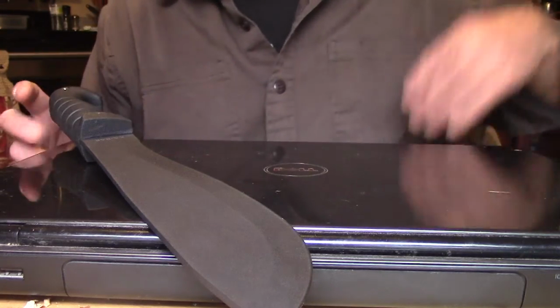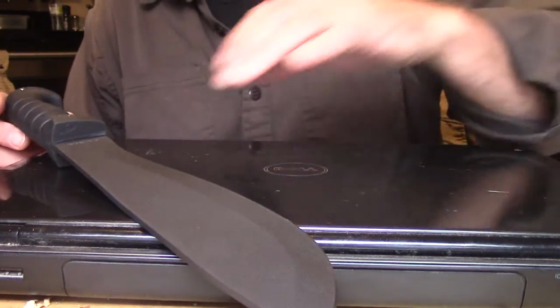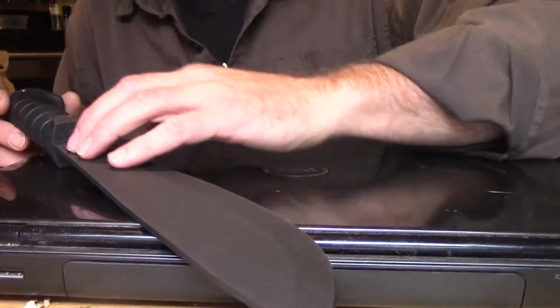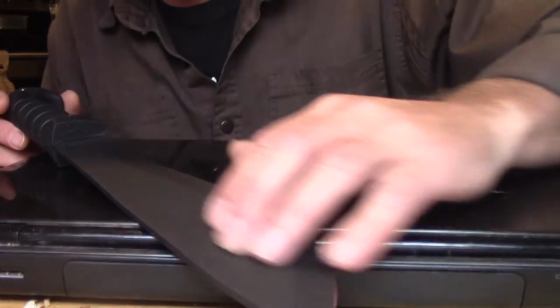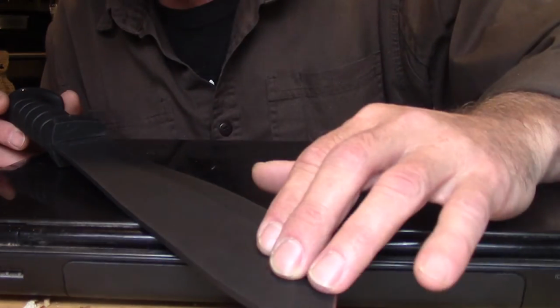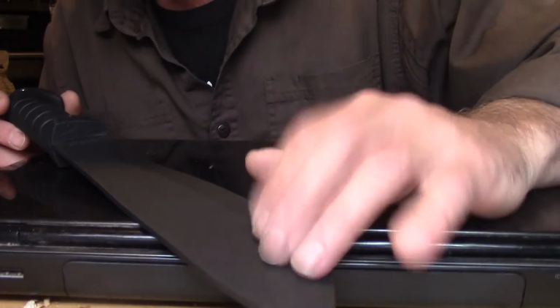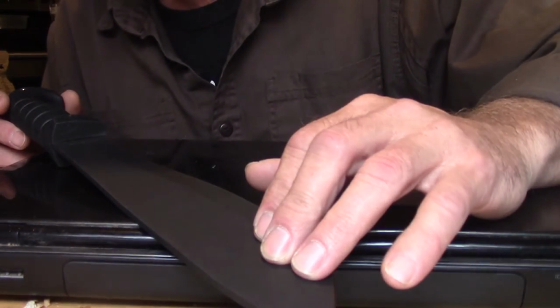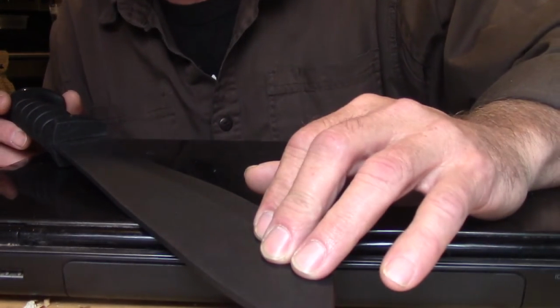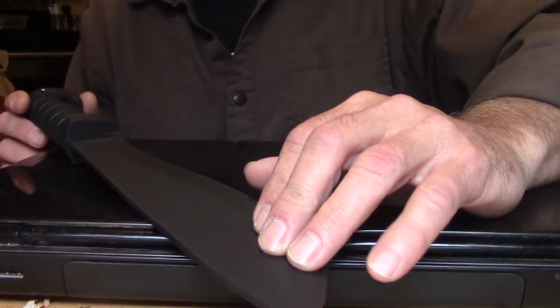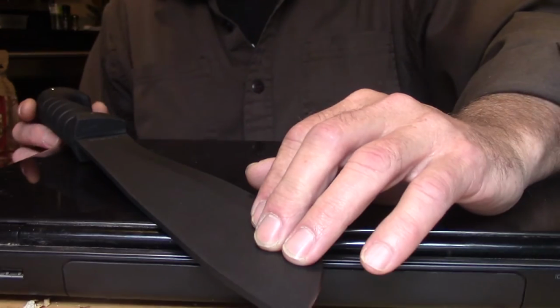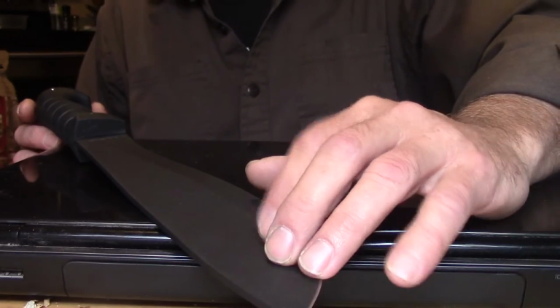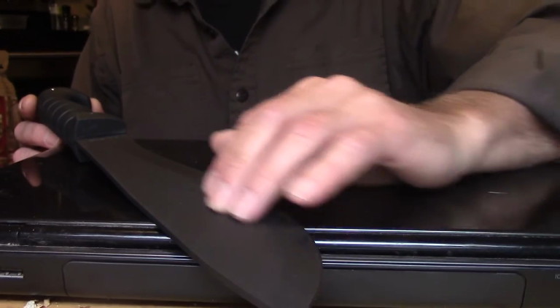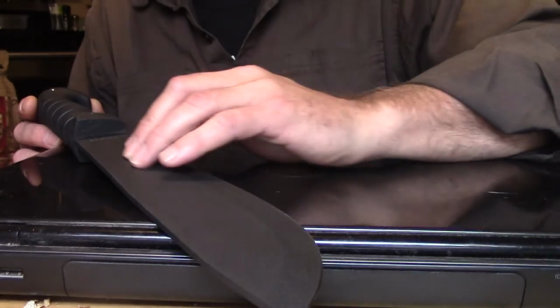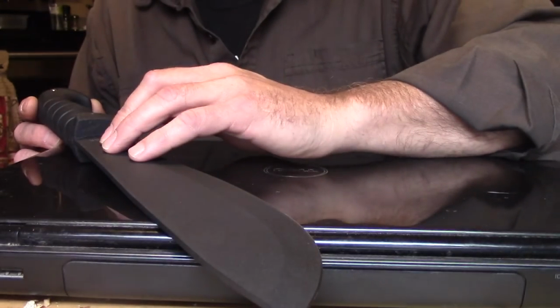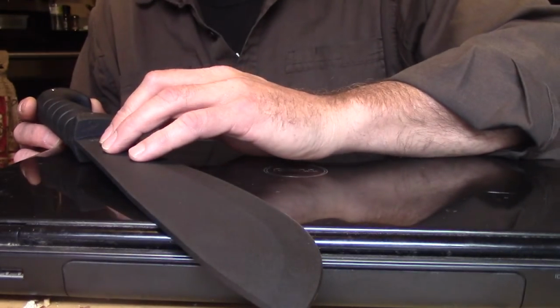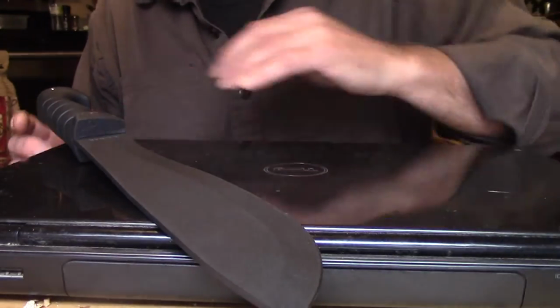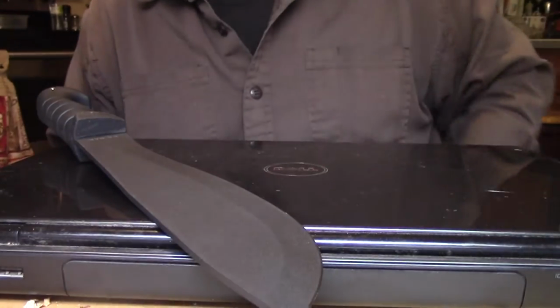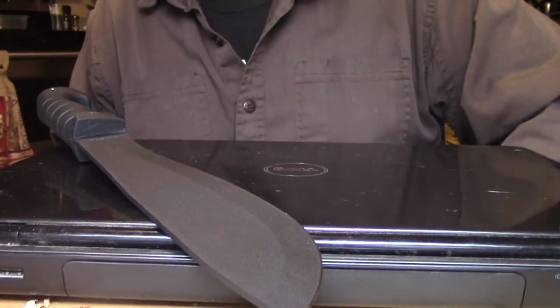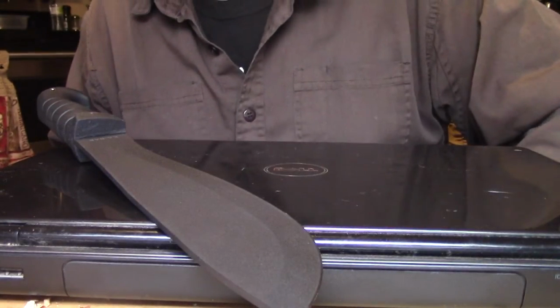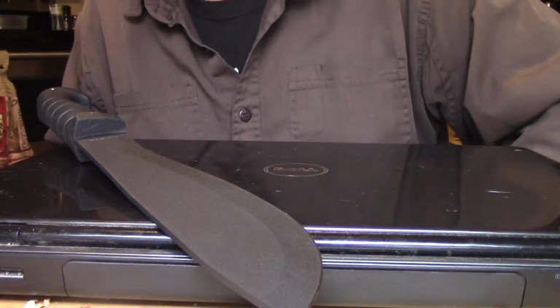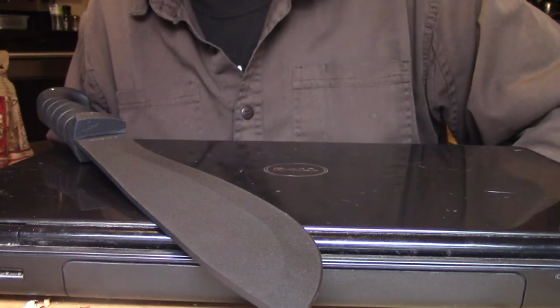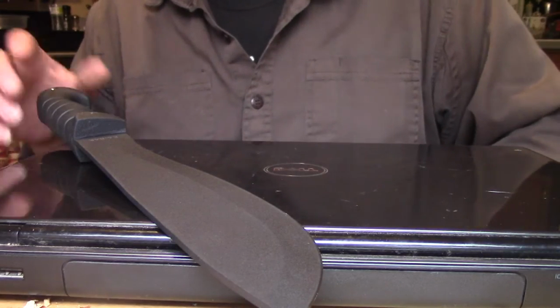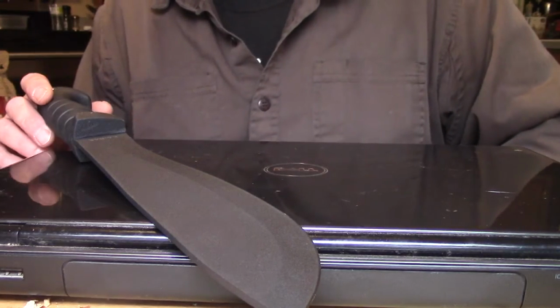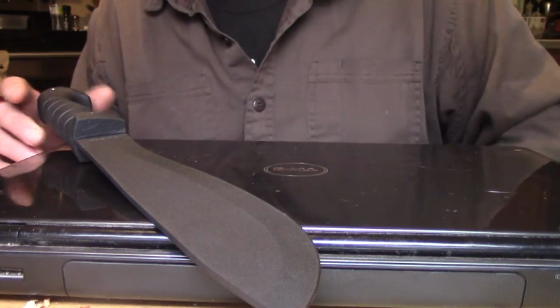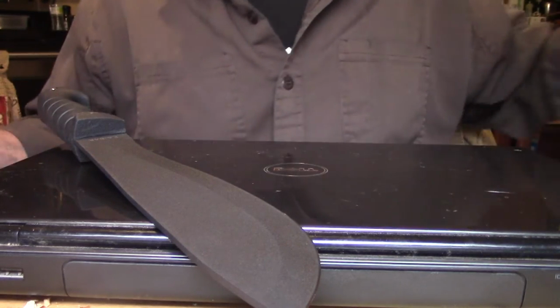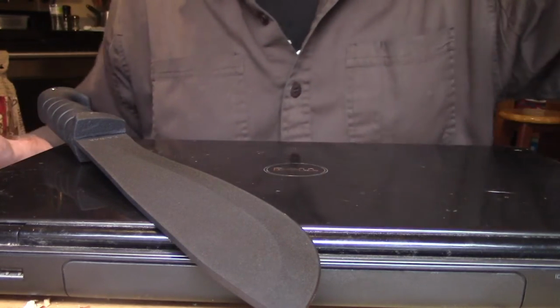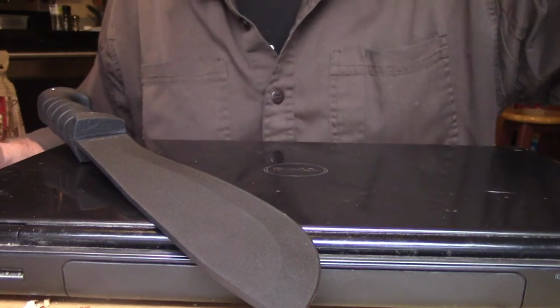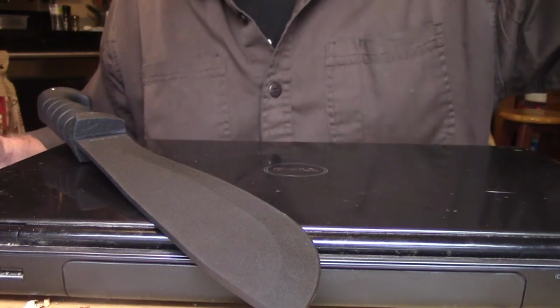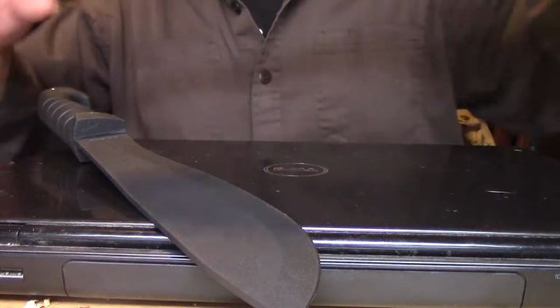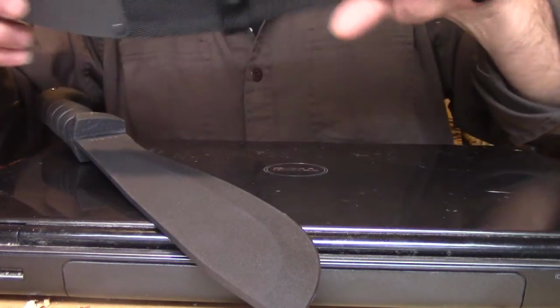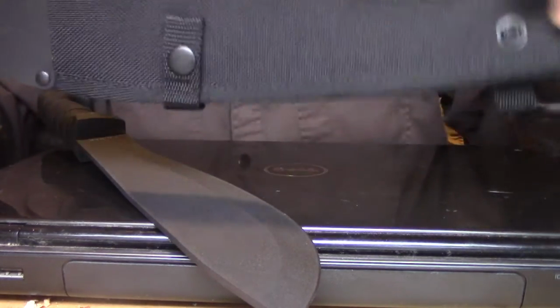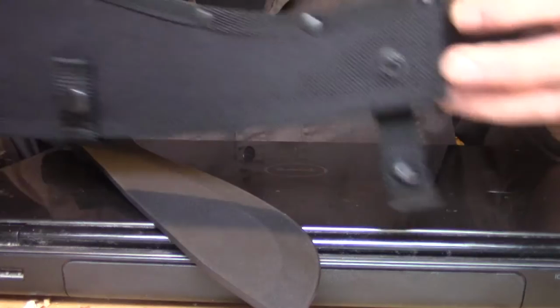K-Bar has a long-standing tradition of quality, and that's another reason why I own K-Bar products. It has a decent edge right out of the box. Let me quickly go over the sheath.